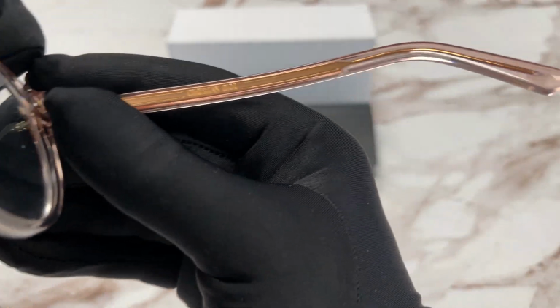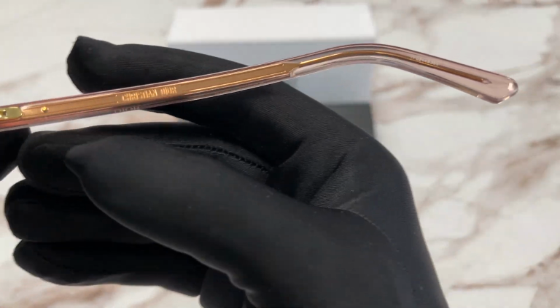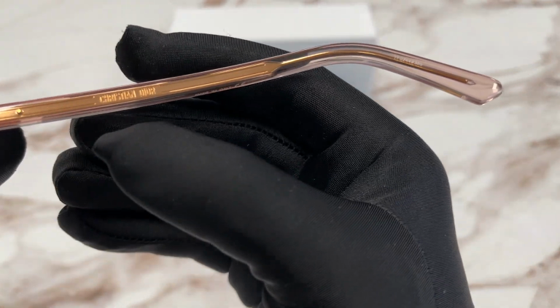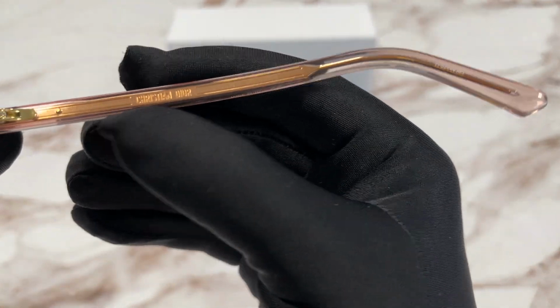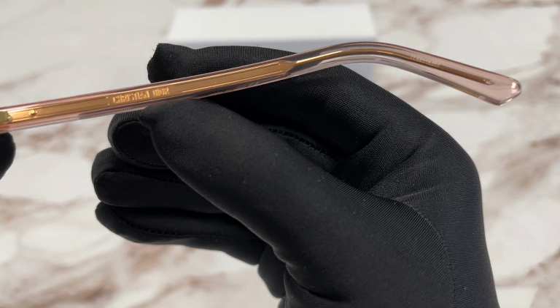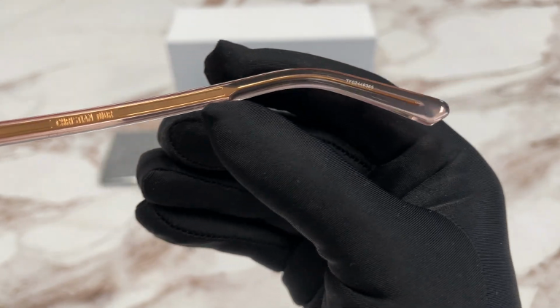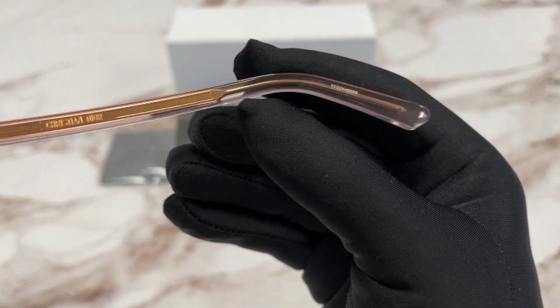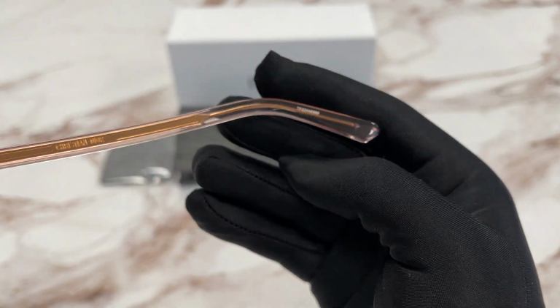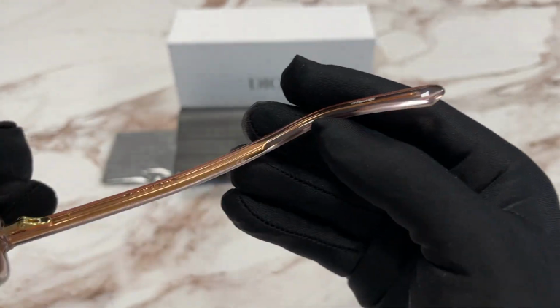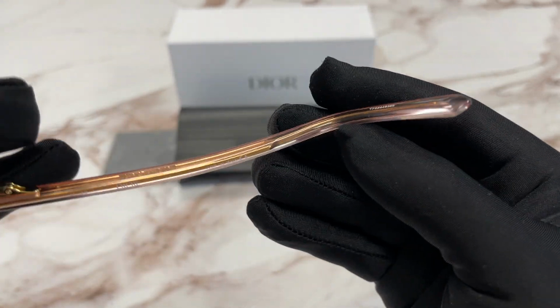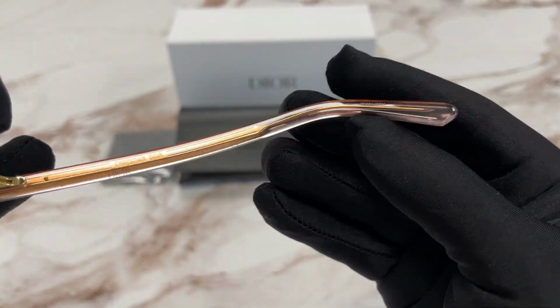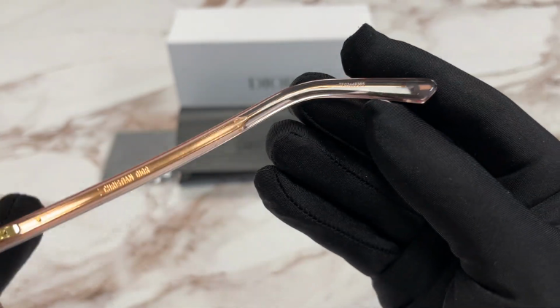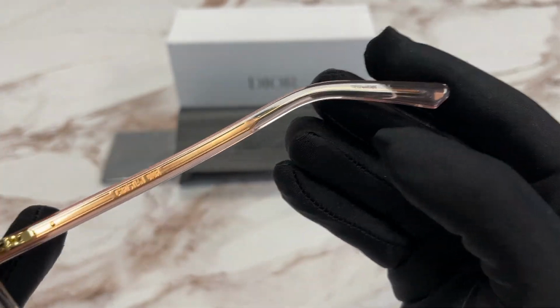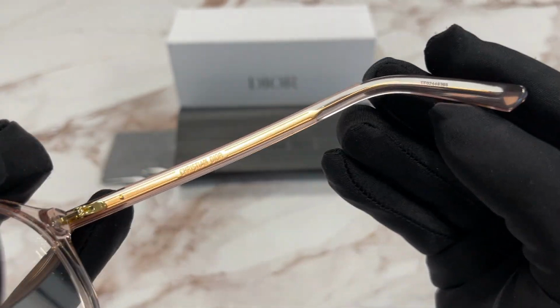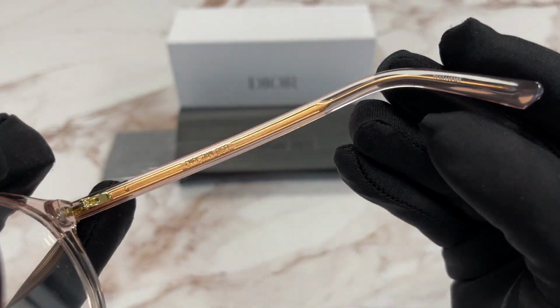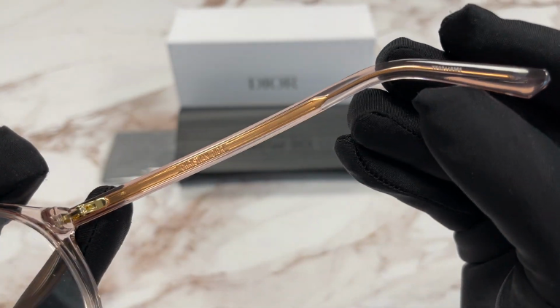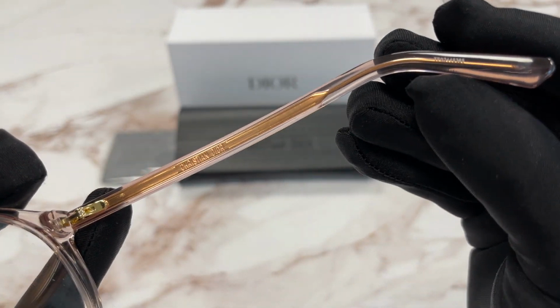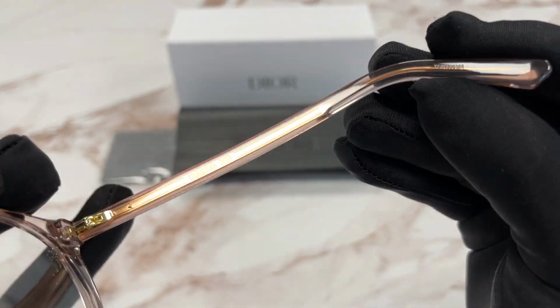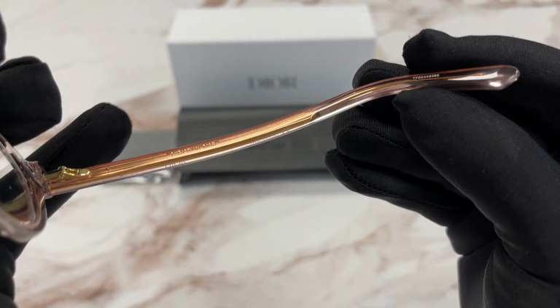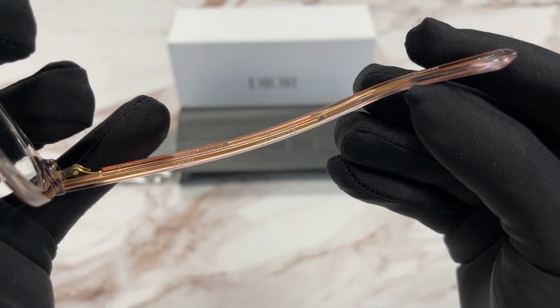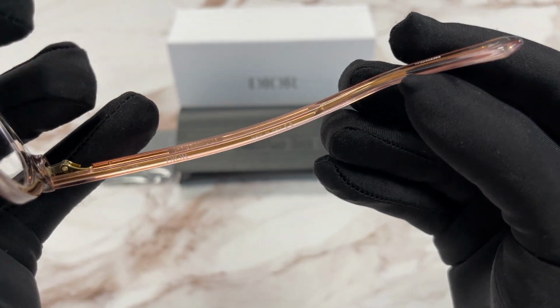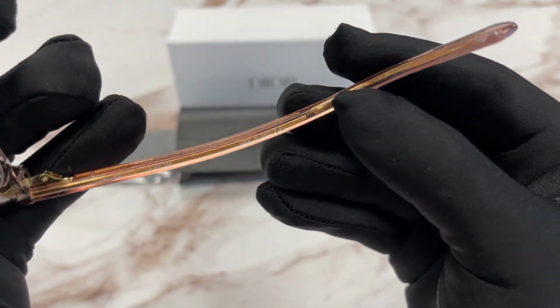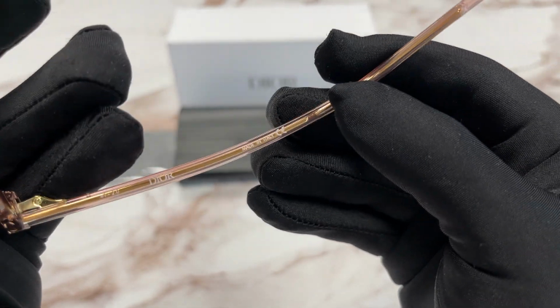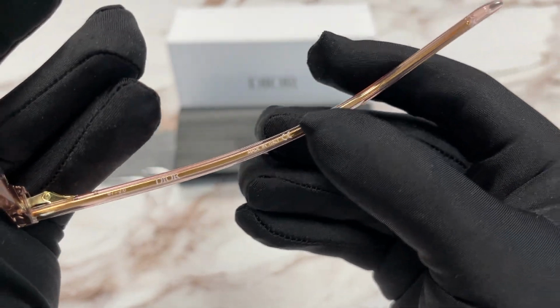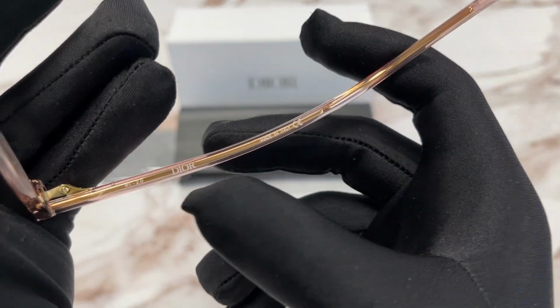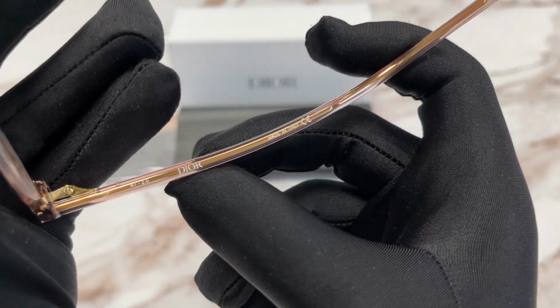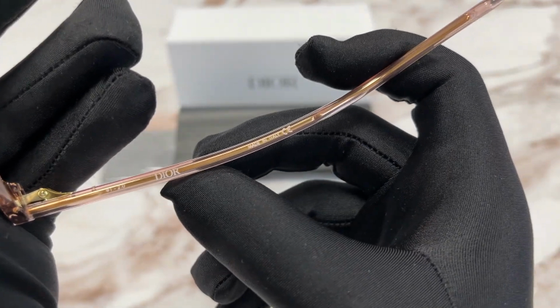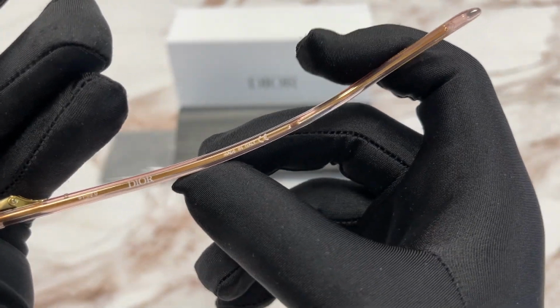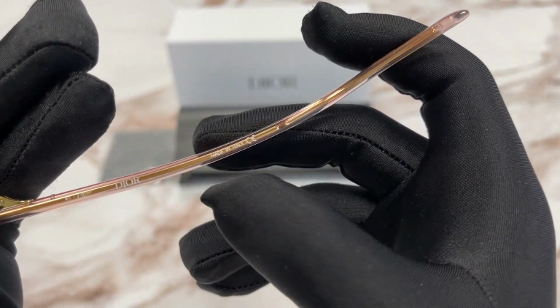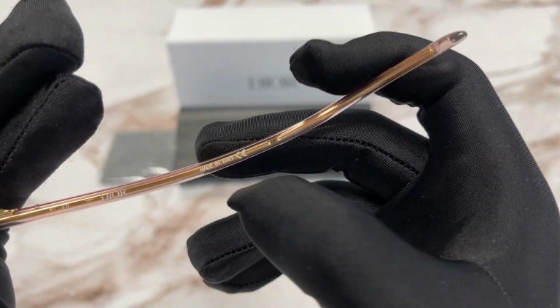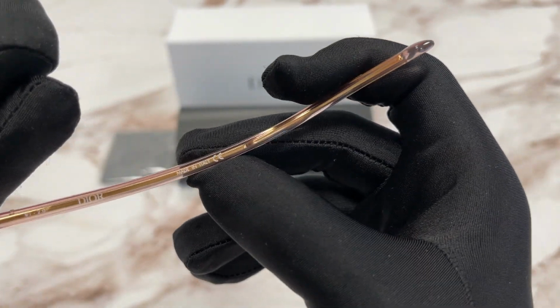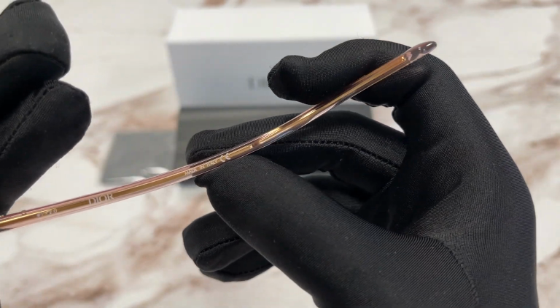Over here we have the same thing, the Christian Dior logo in gold. And over here is the serial number. This is the Dior logo in white and this frame is made in Italy.